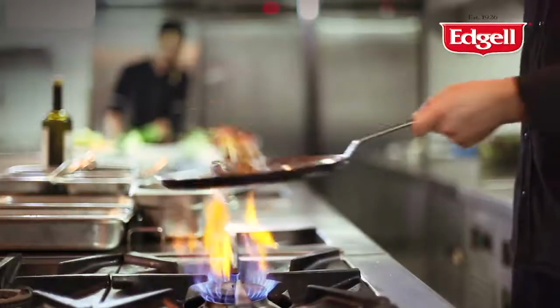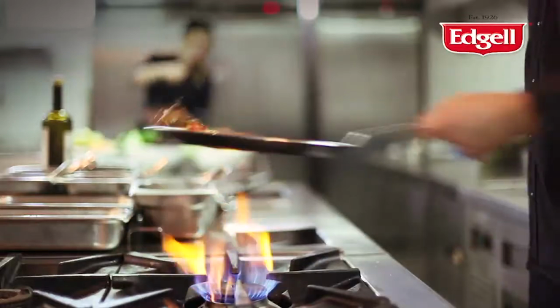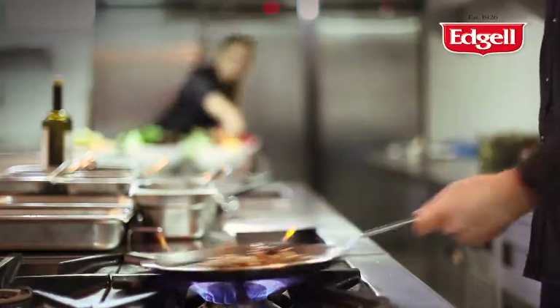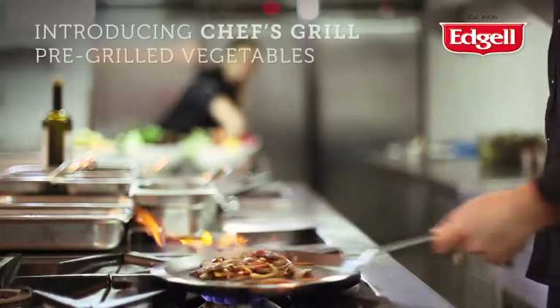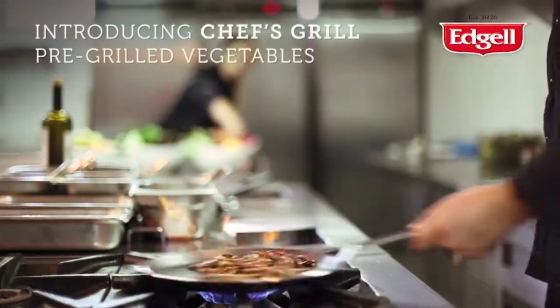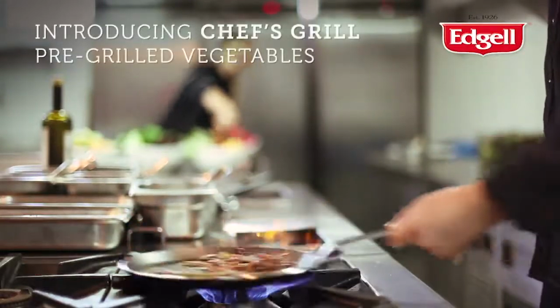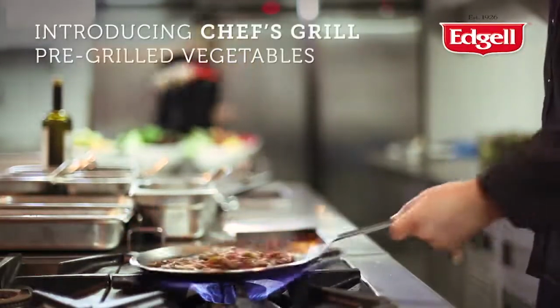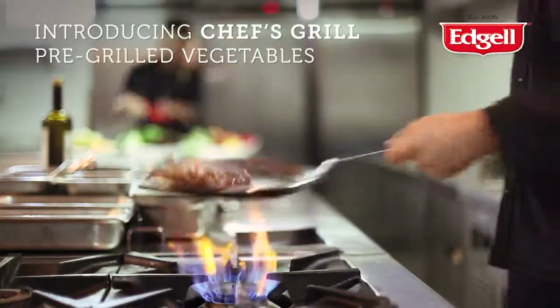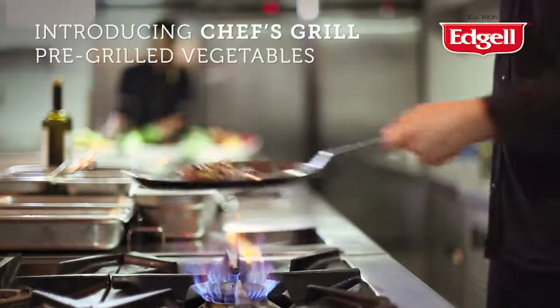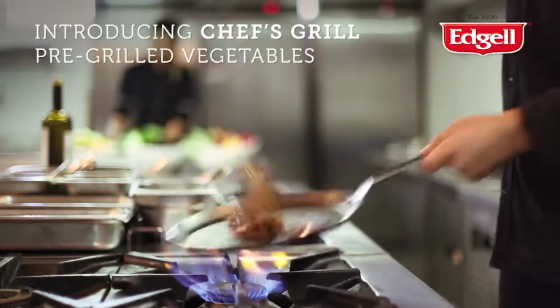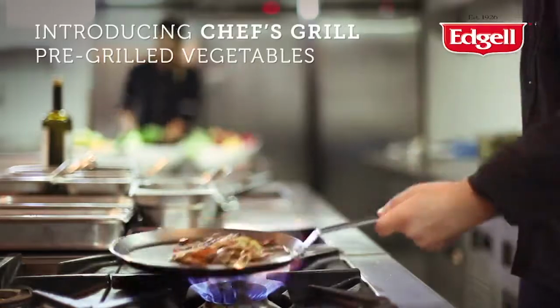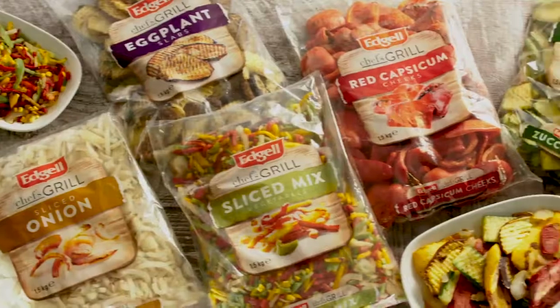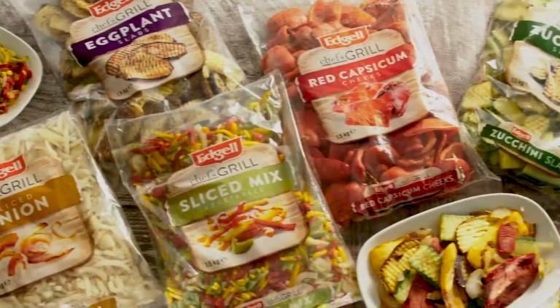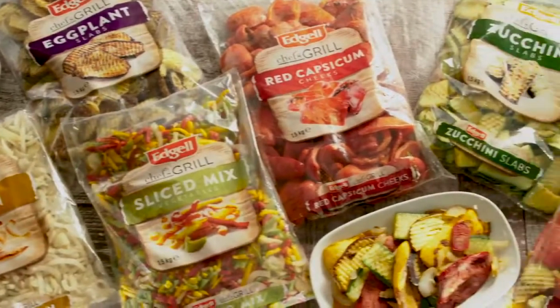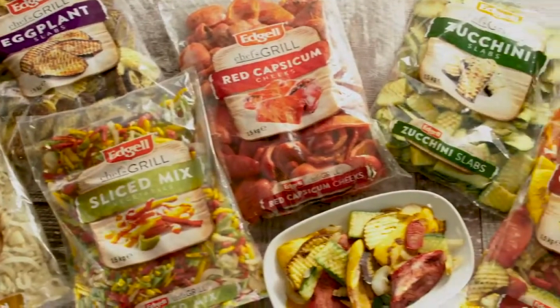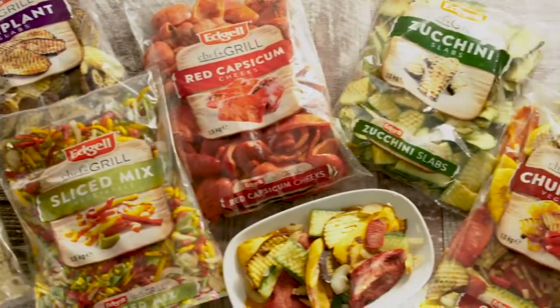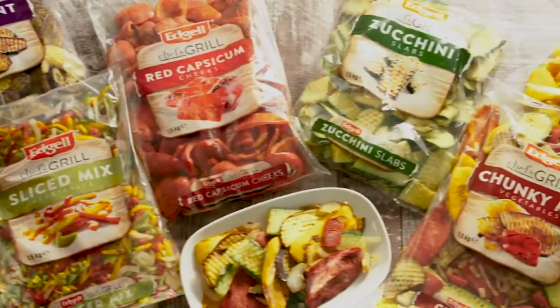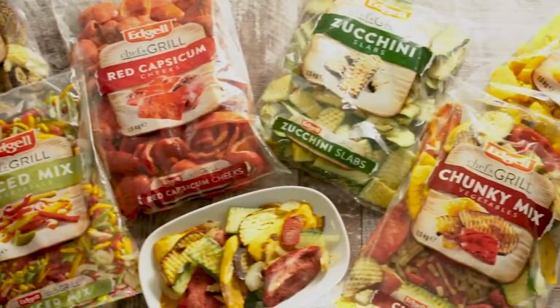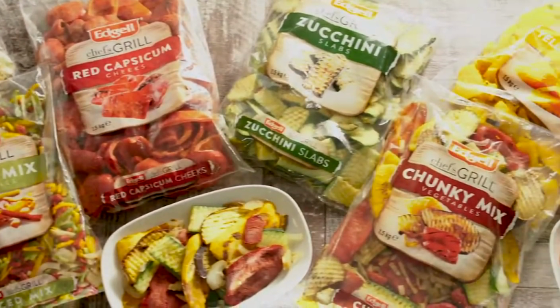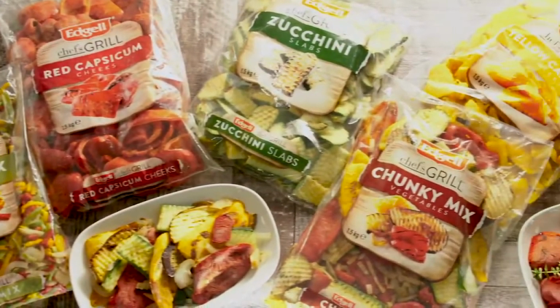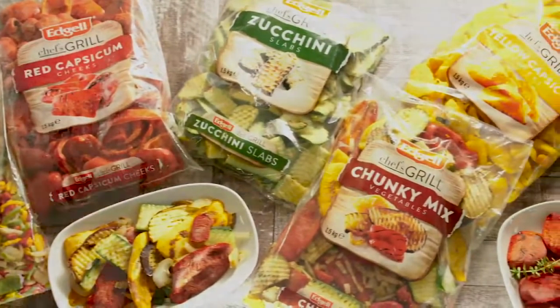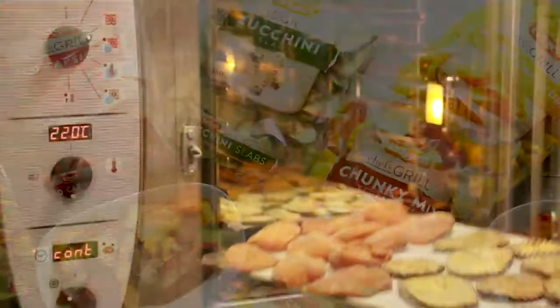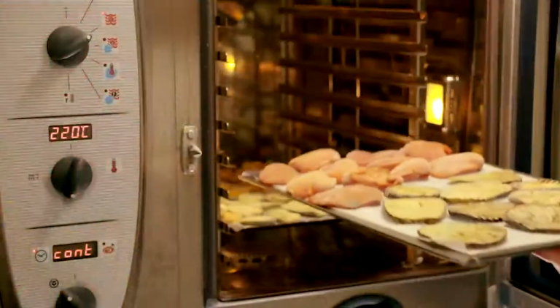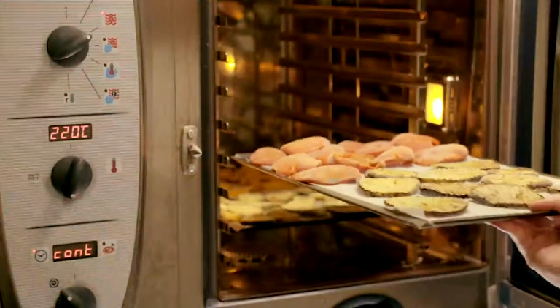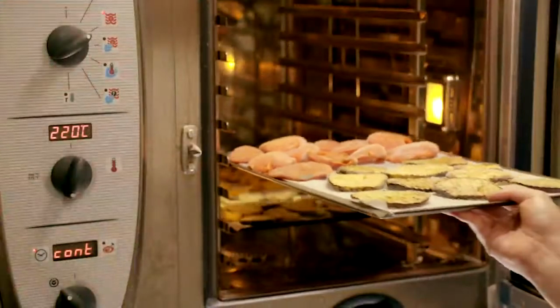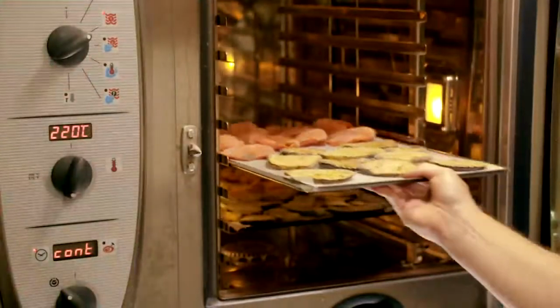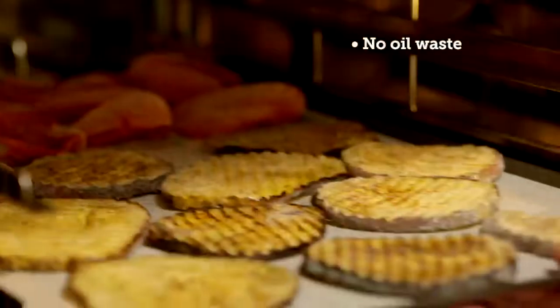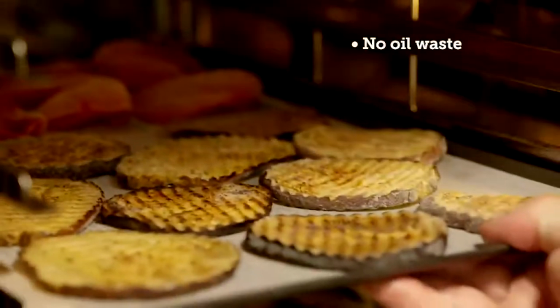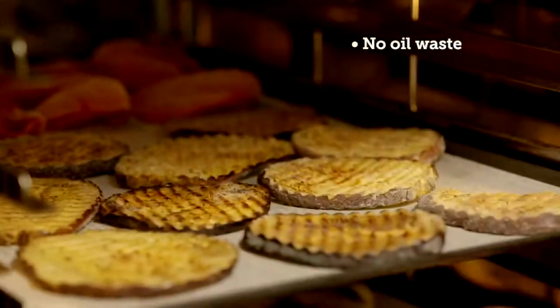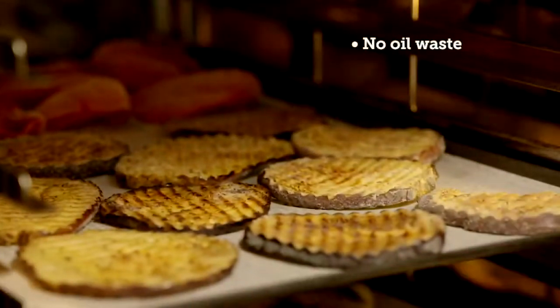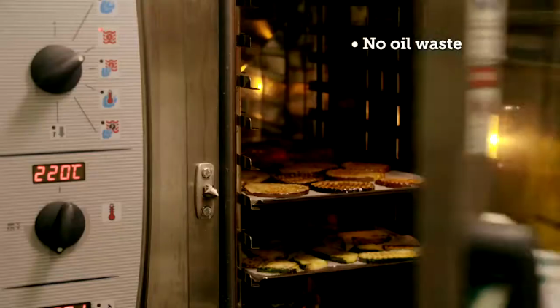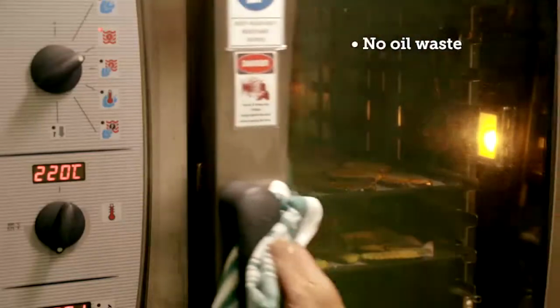There isn't a commercial kitchen that wouldn't want to reduce waste. Chef's Grill is a range of flavoursome frozen pre-grilled vegetables that are better than shelf-stable options because there is no oil to waste.